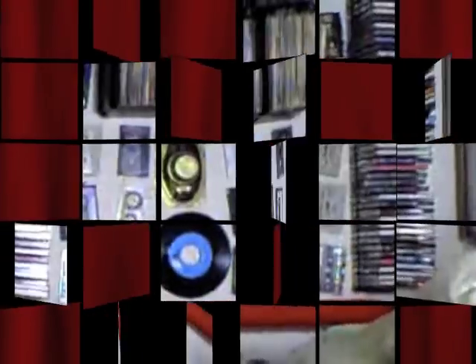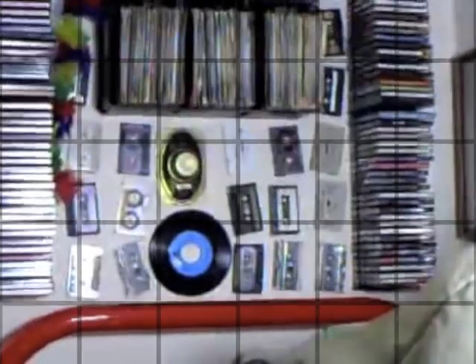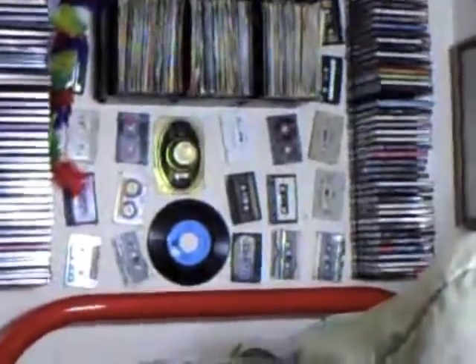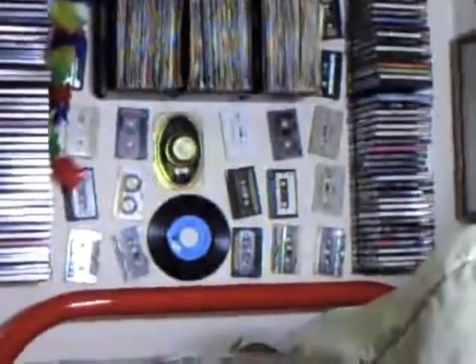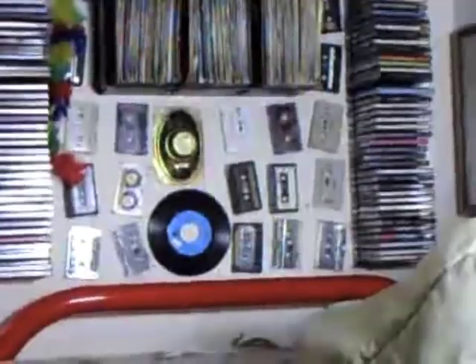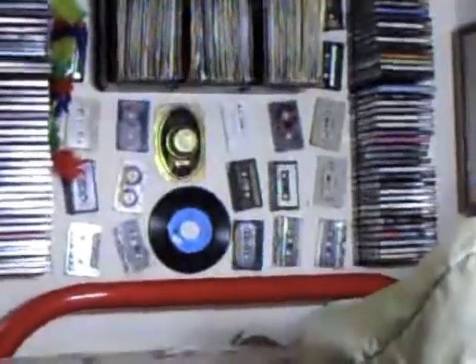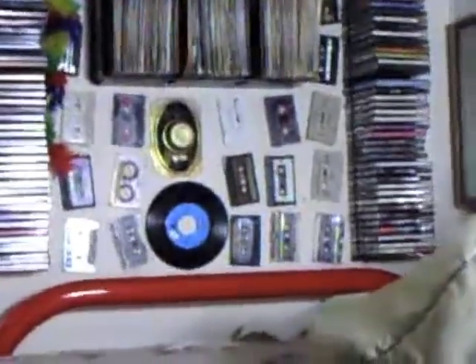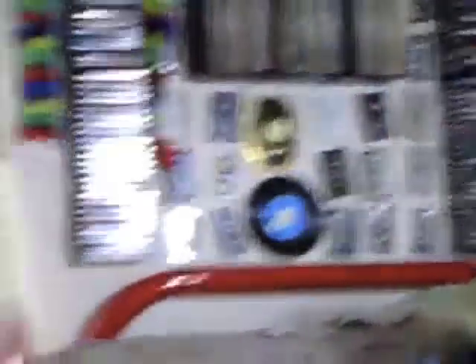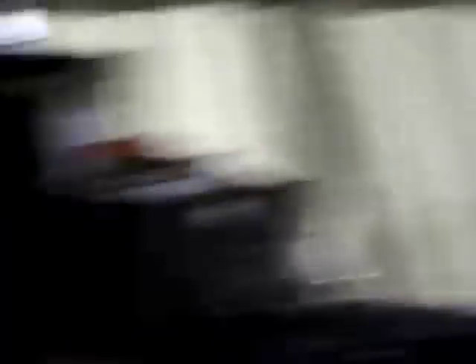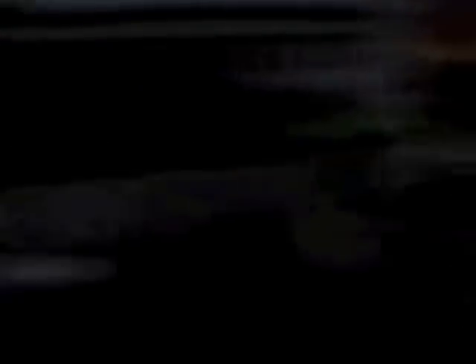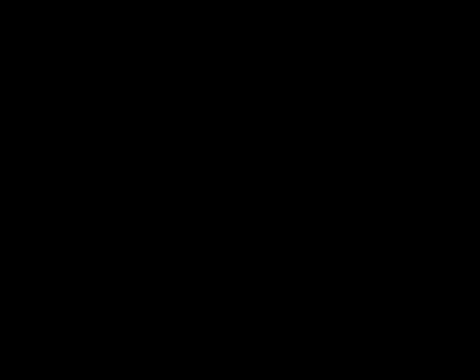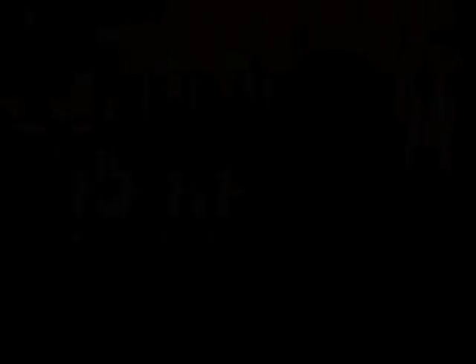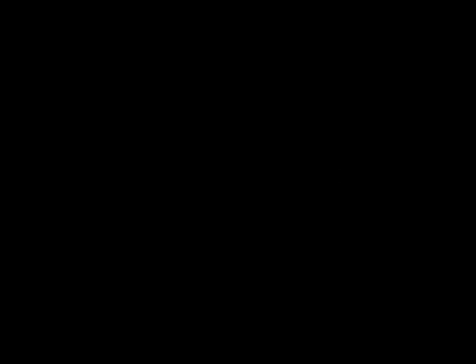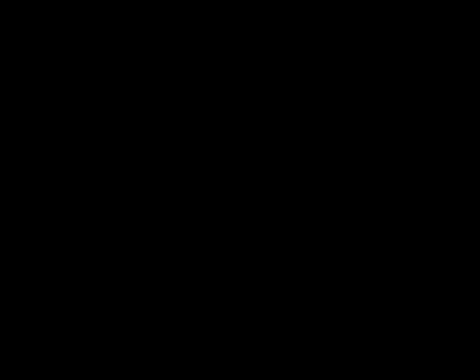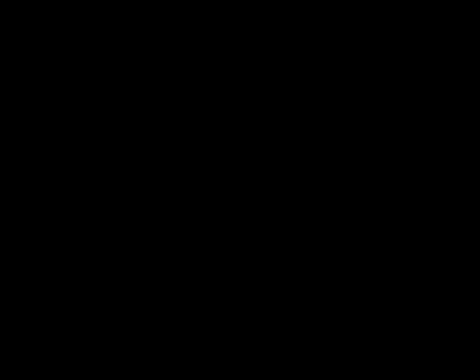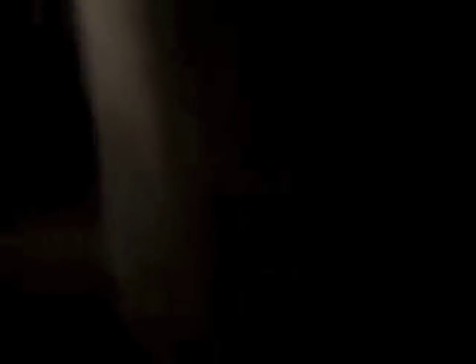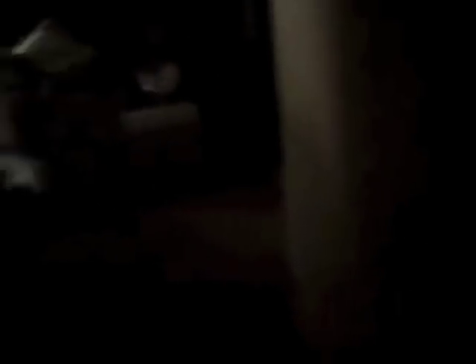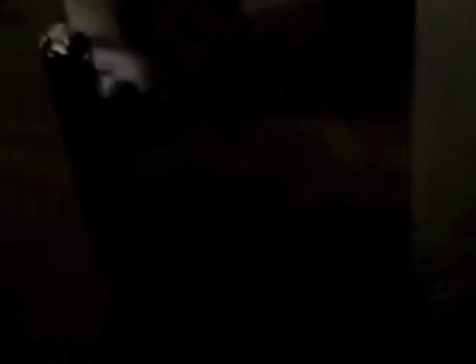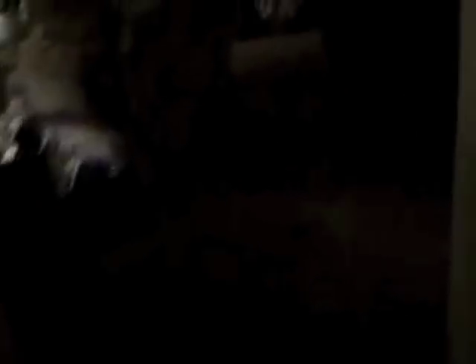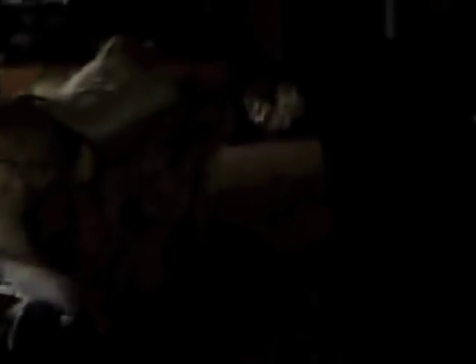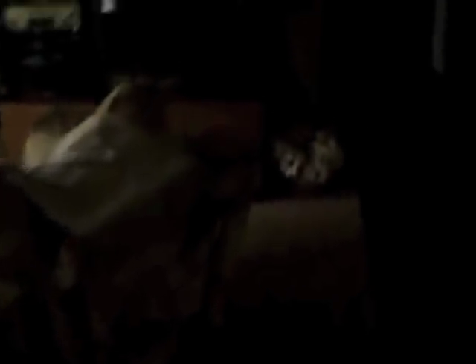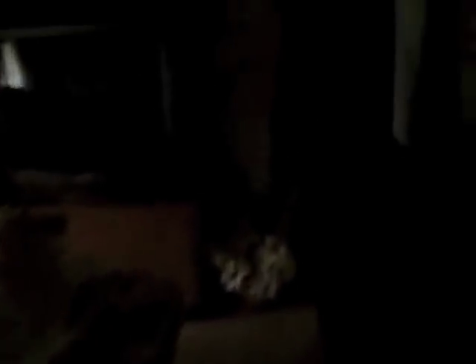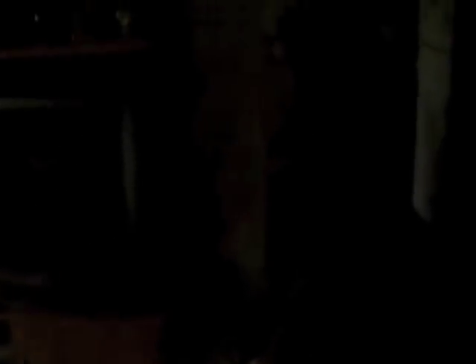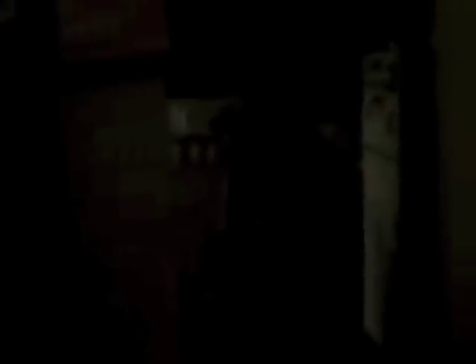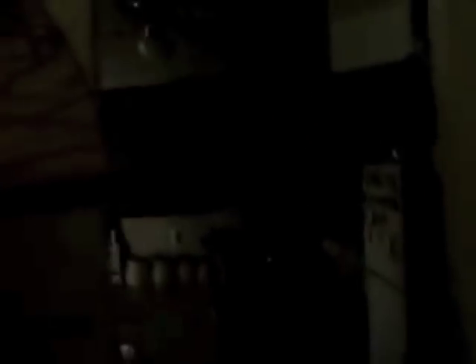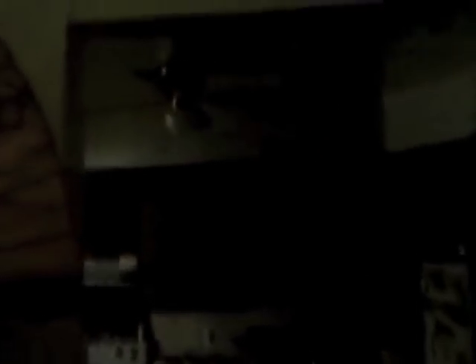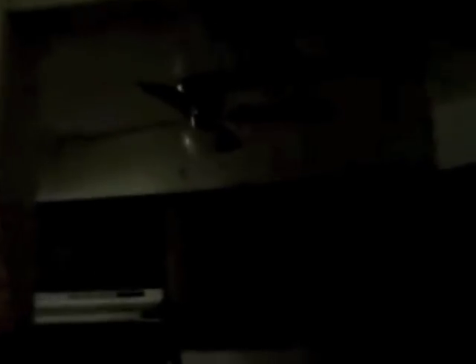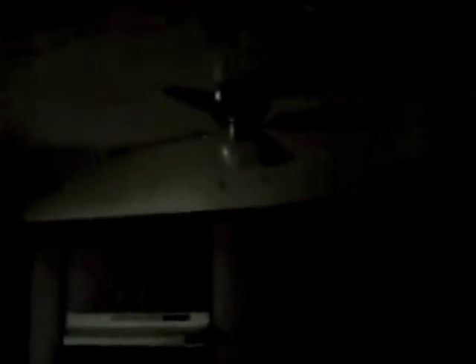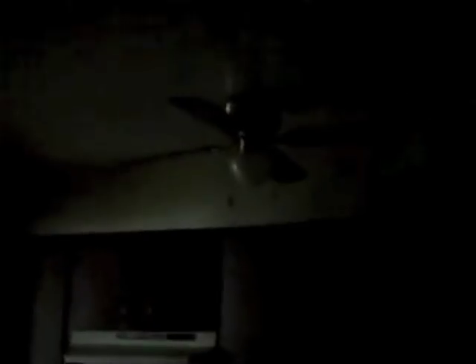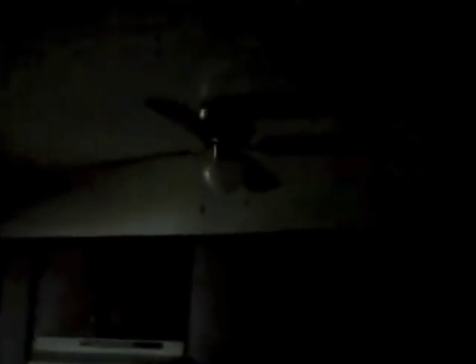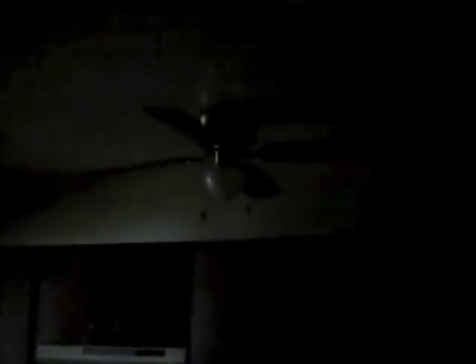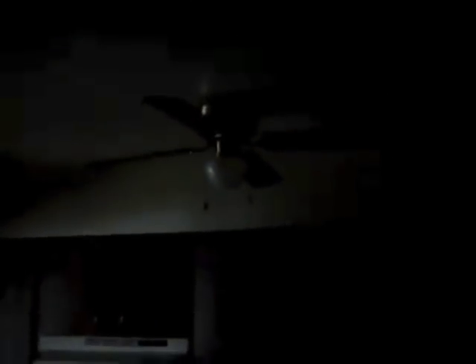Wall of Cassette Productions presents something exciting, something vintage. Let's see what this cool item is, shall we?